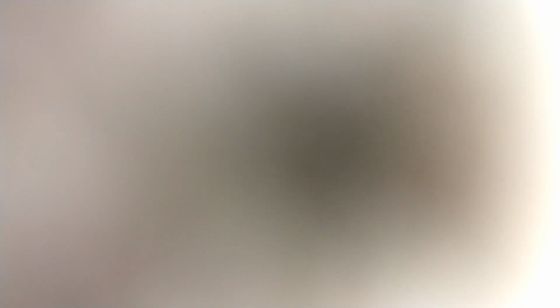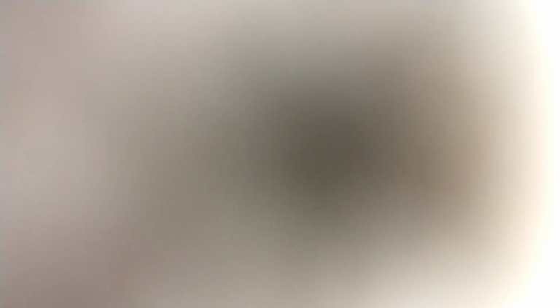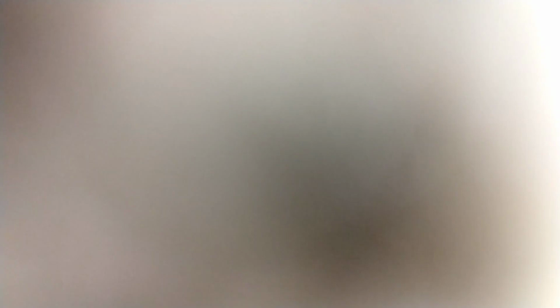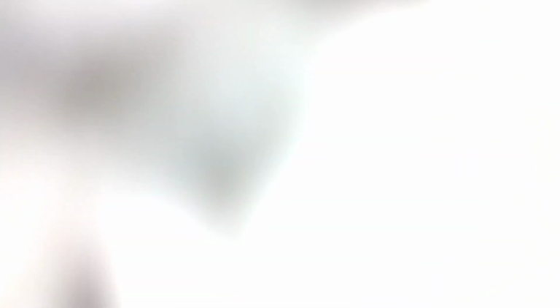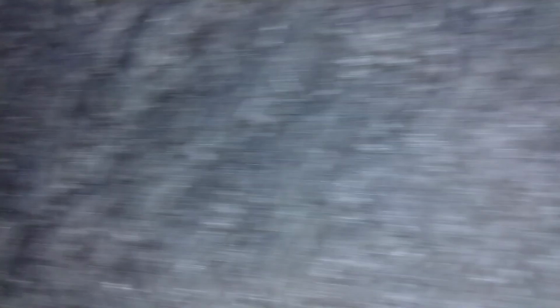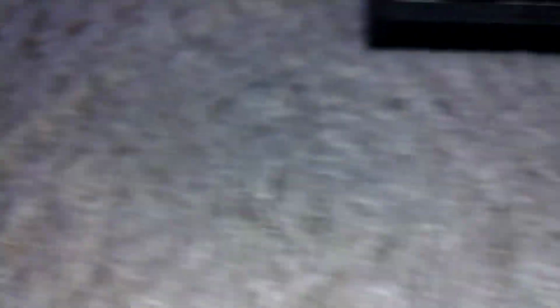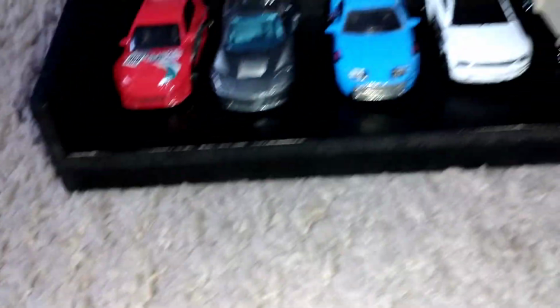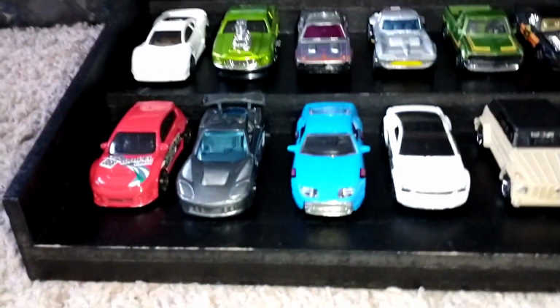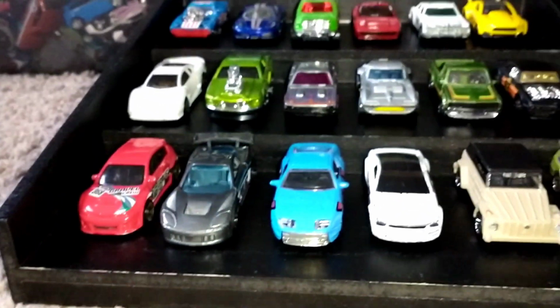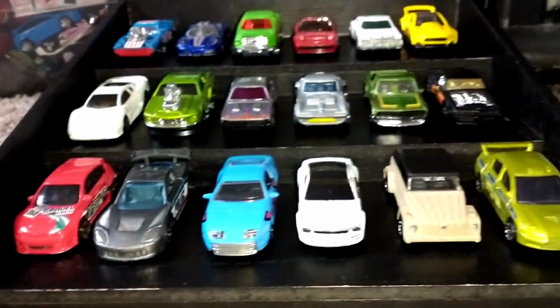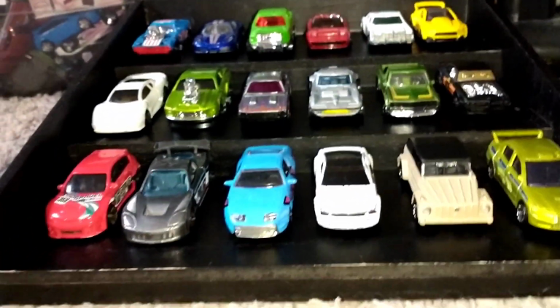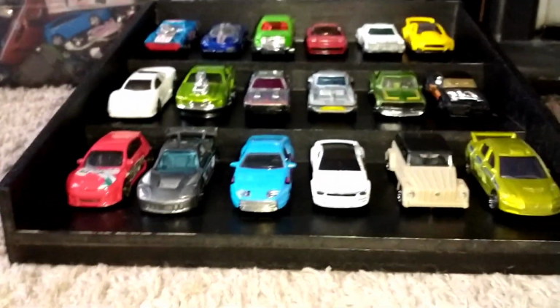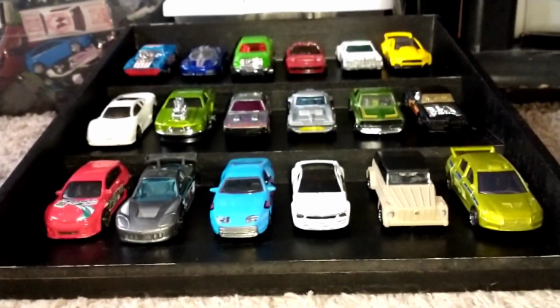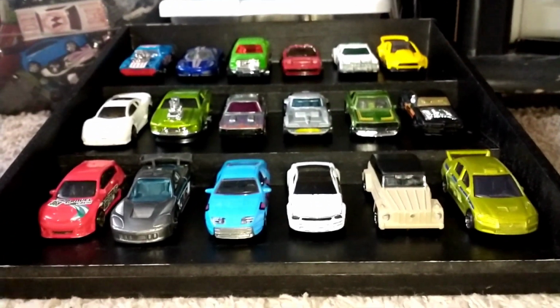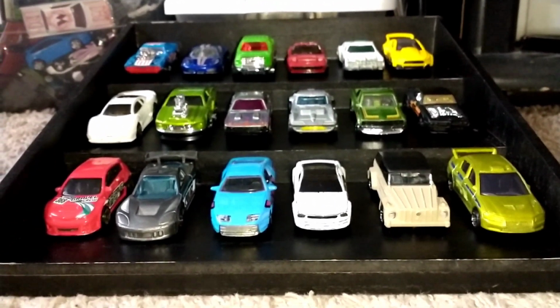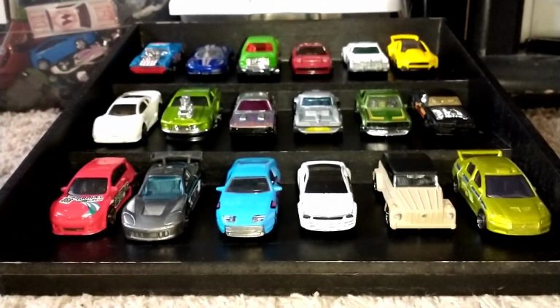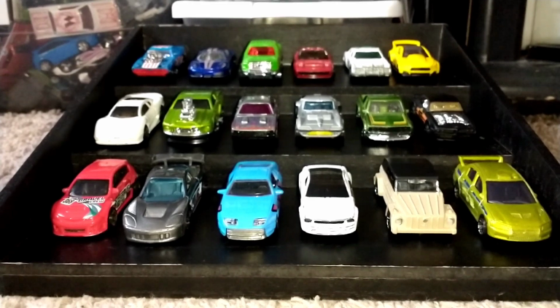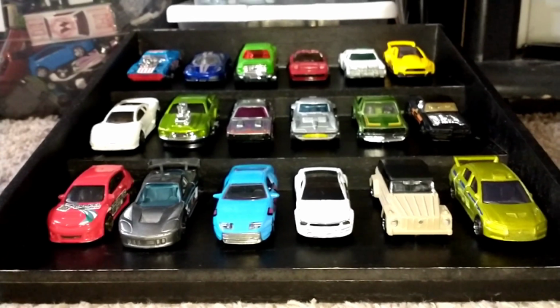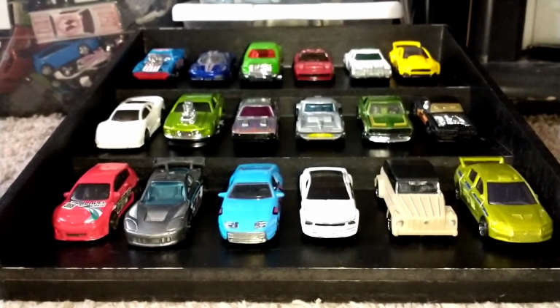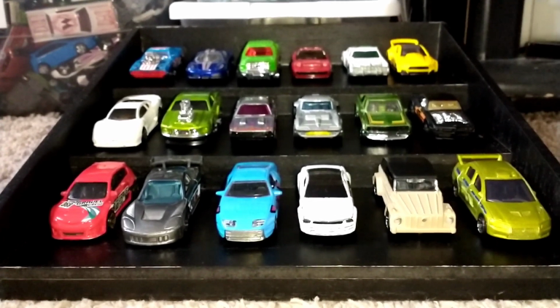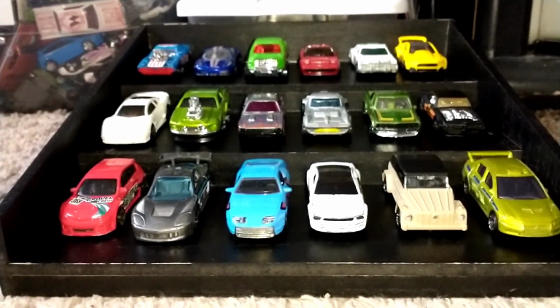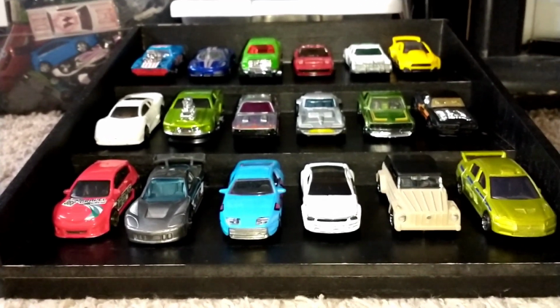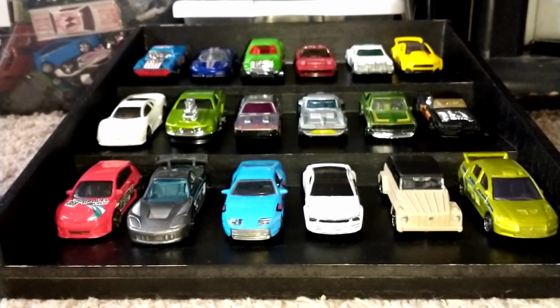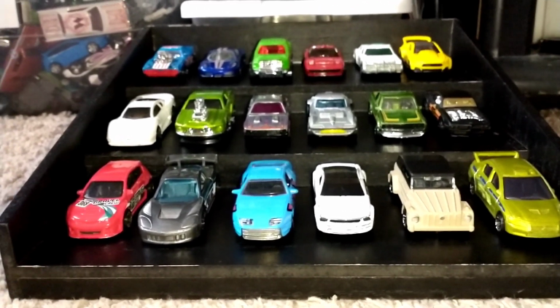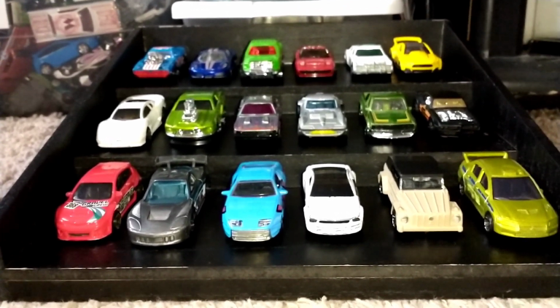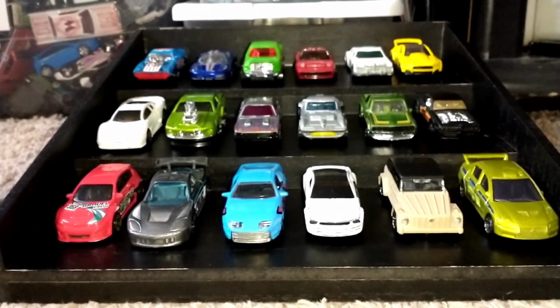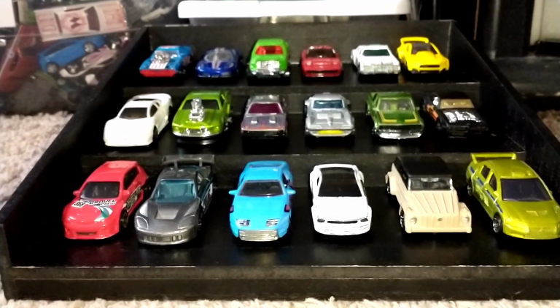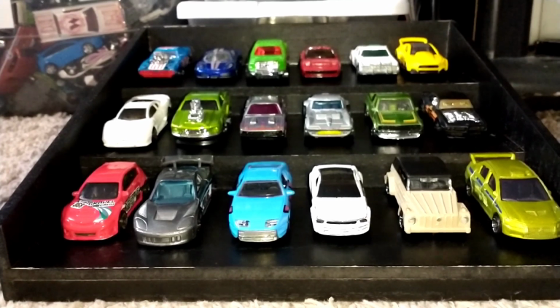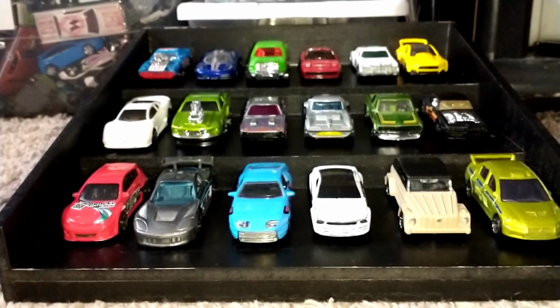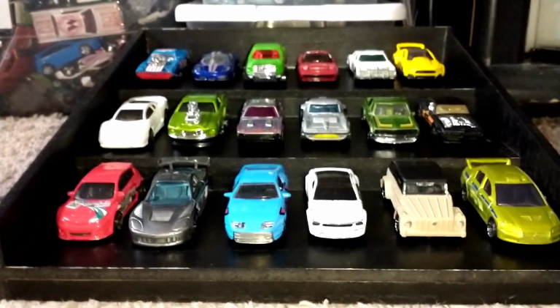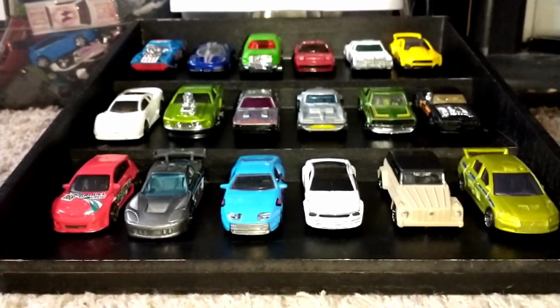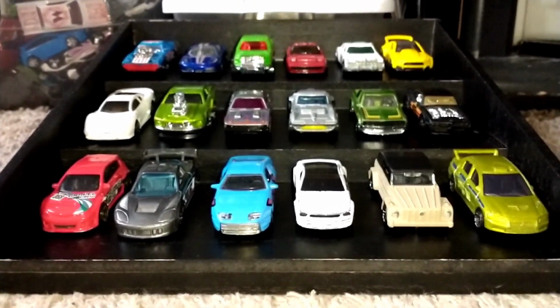As we go to the grandstands, here are all the winners. We've whittled it down to three, just like that, with round number two coming up next.